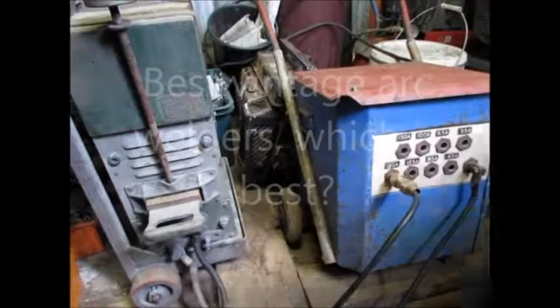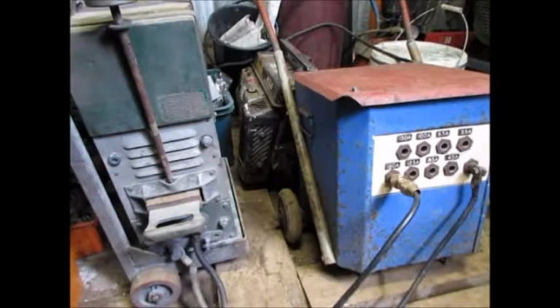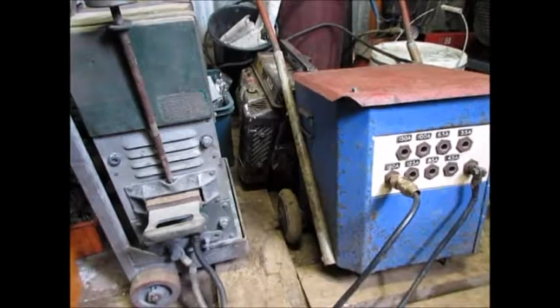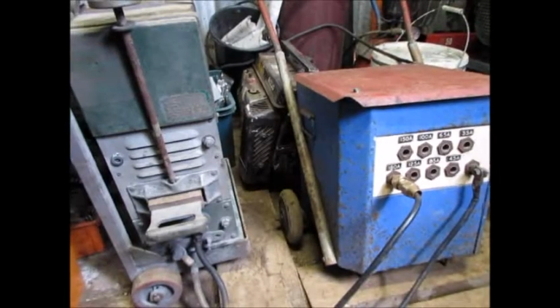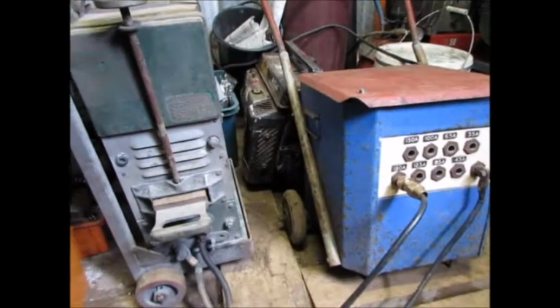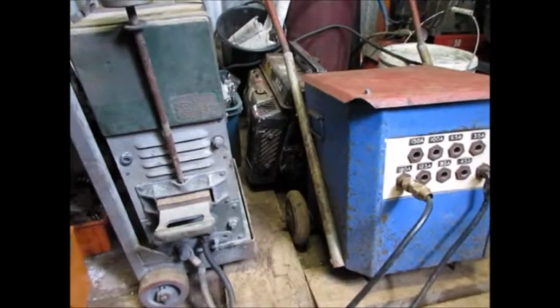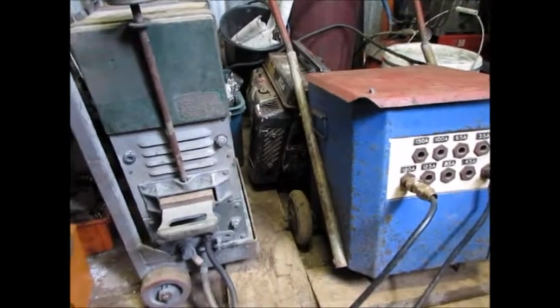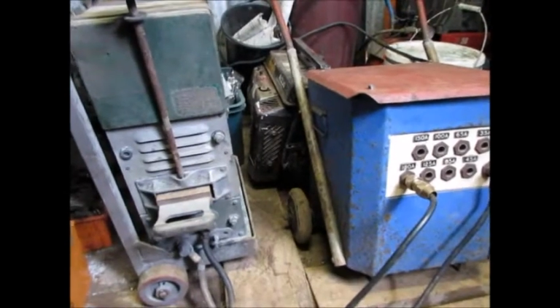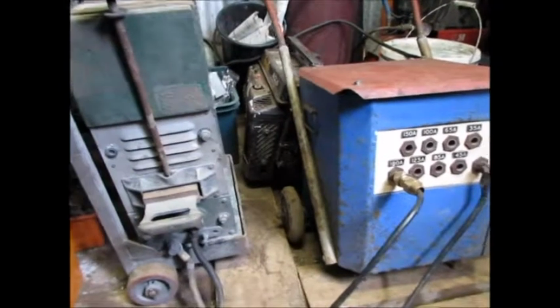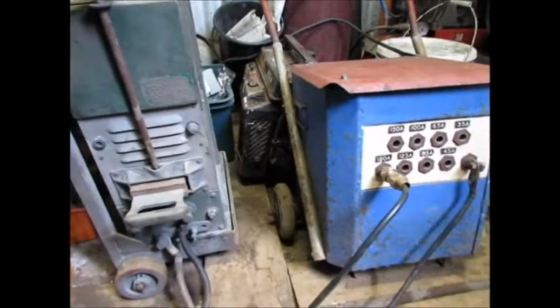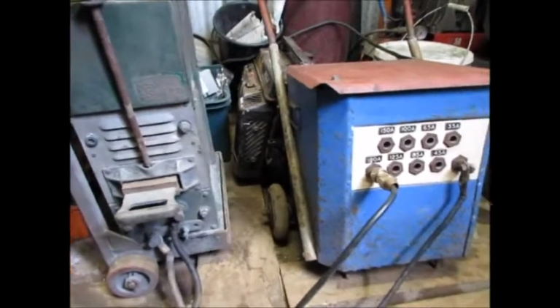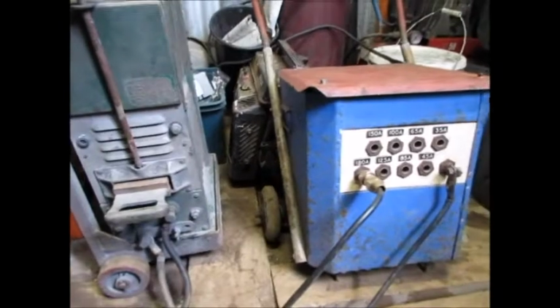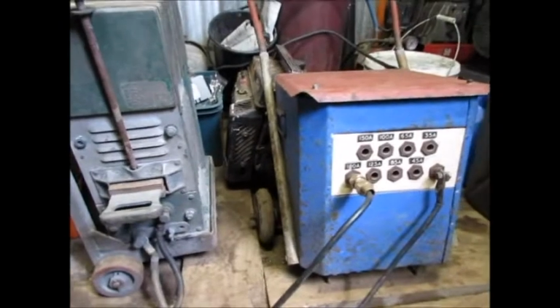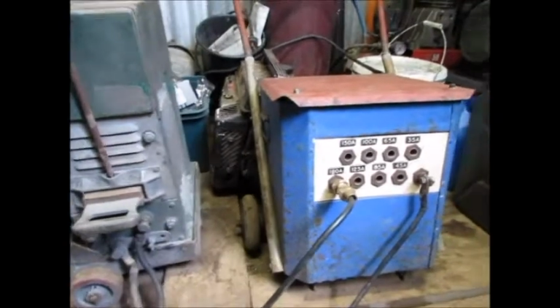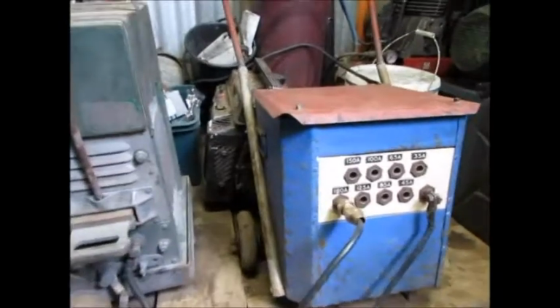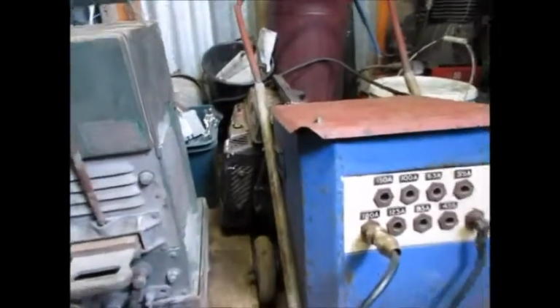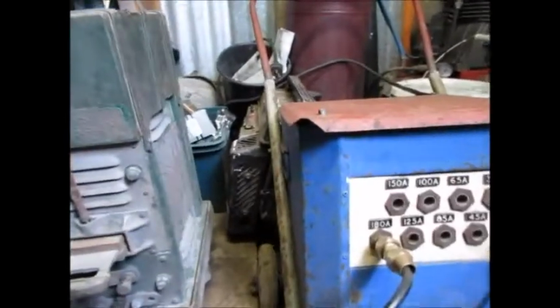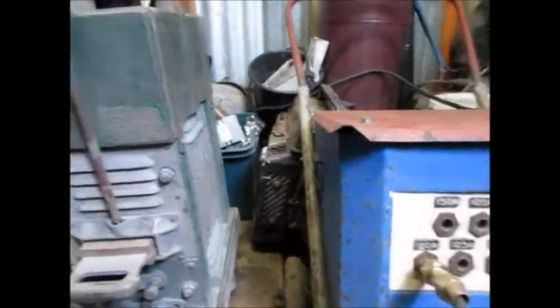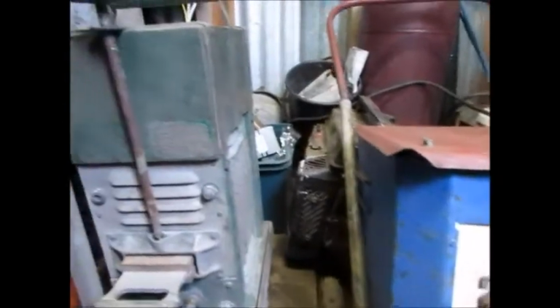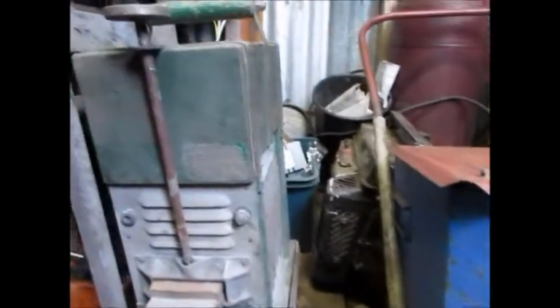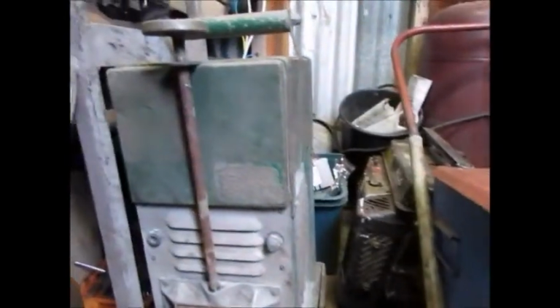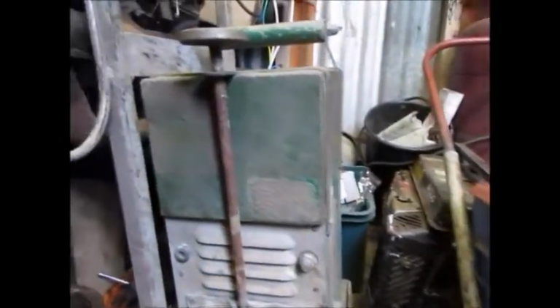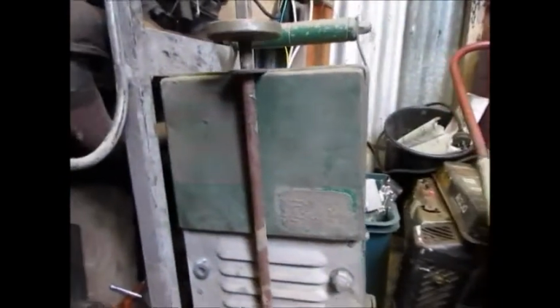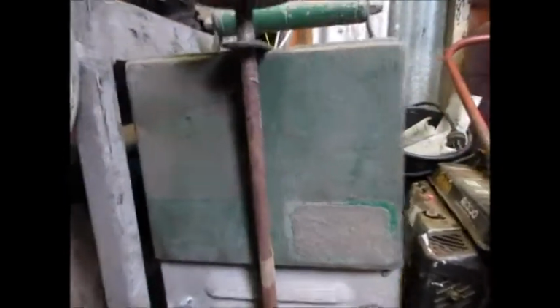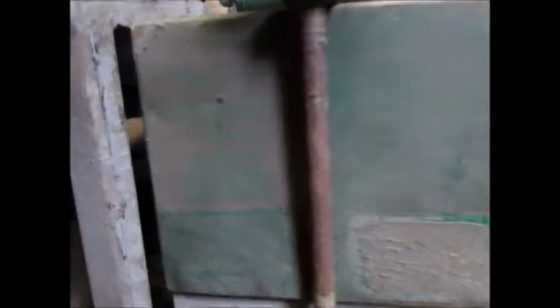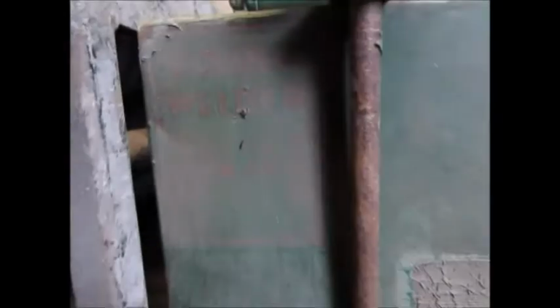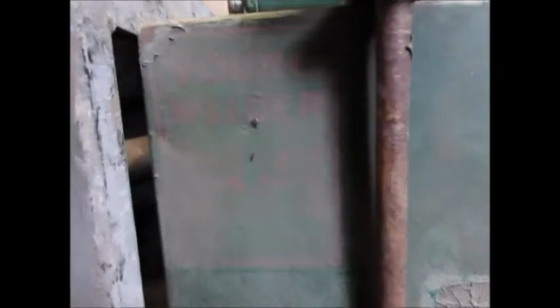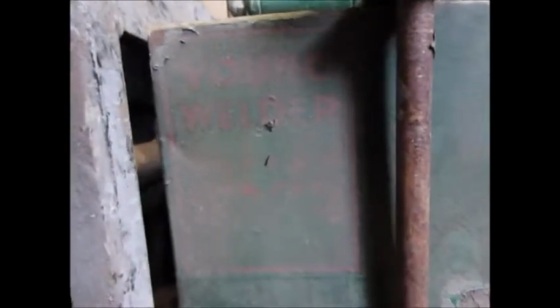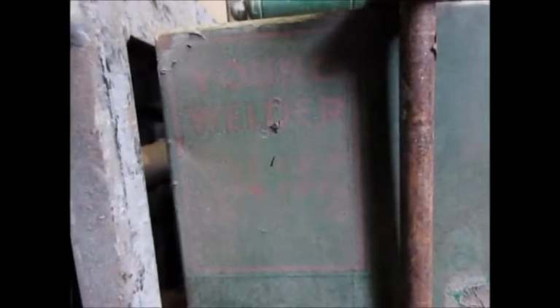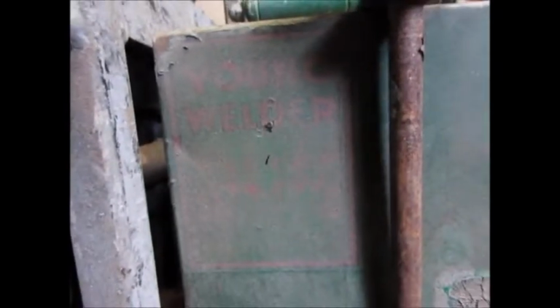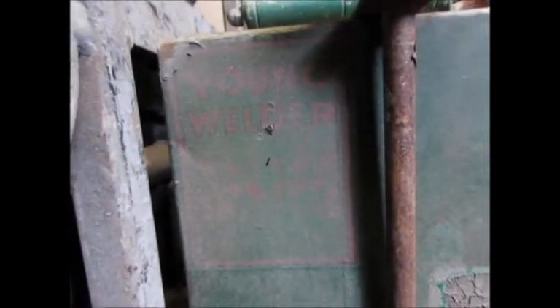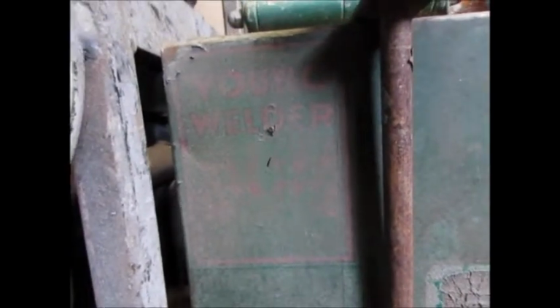I've got a couple of old vintage arc welders here. These were very popular in the day, these two. This one here is a Young welder made in Onehunga, Auckland, New Zealand.